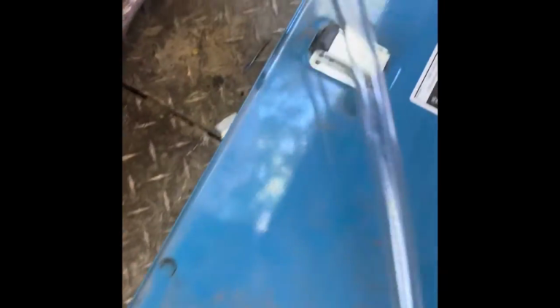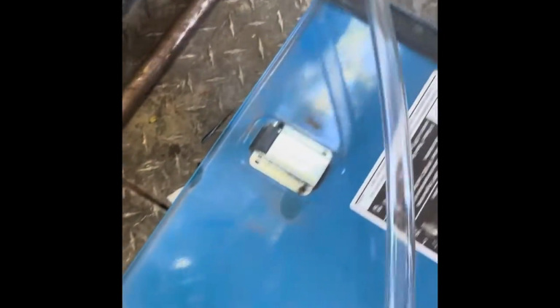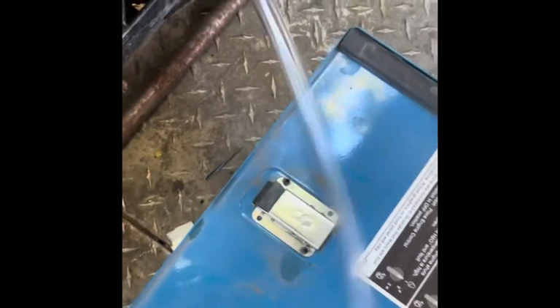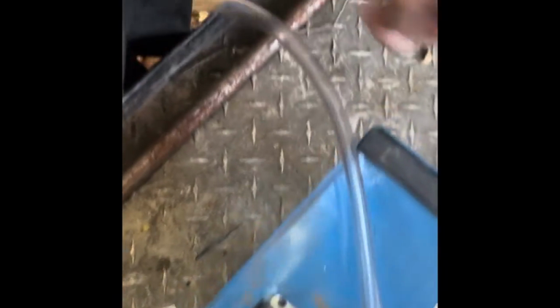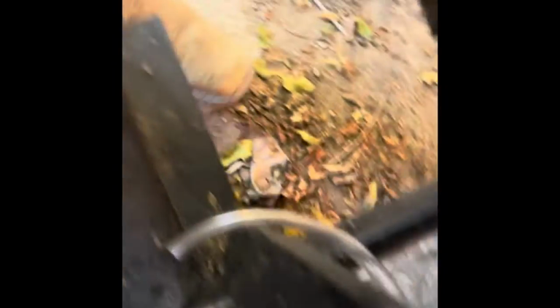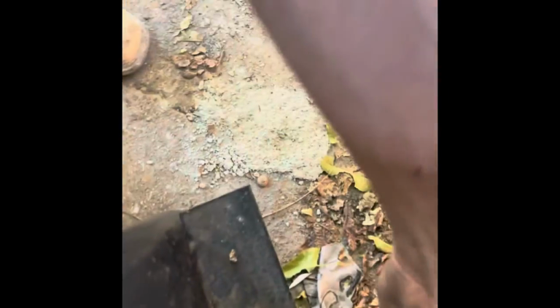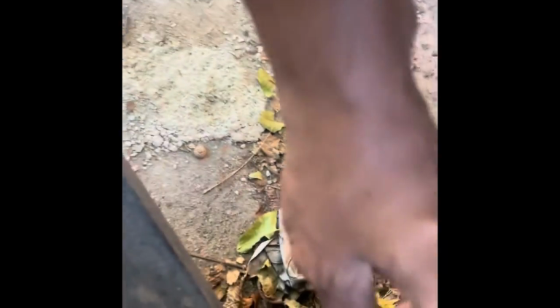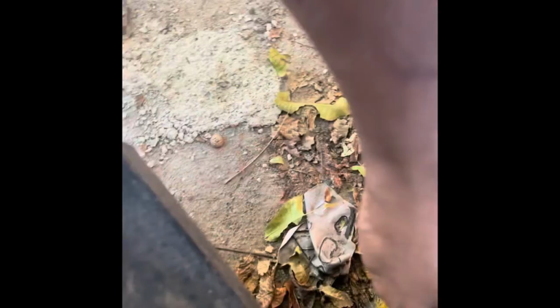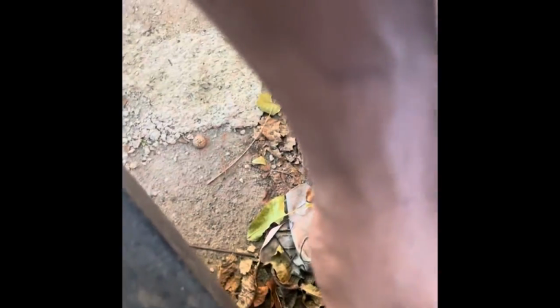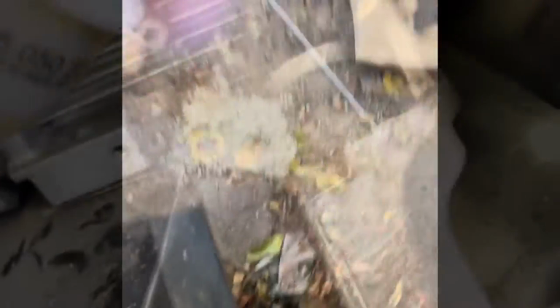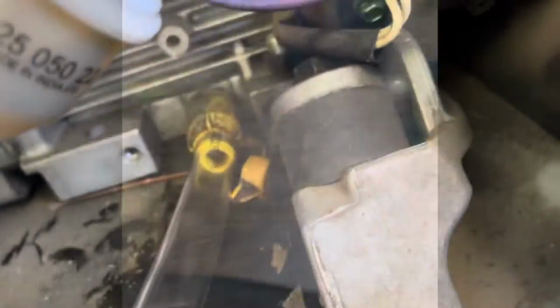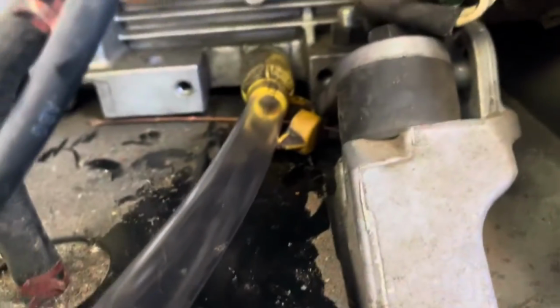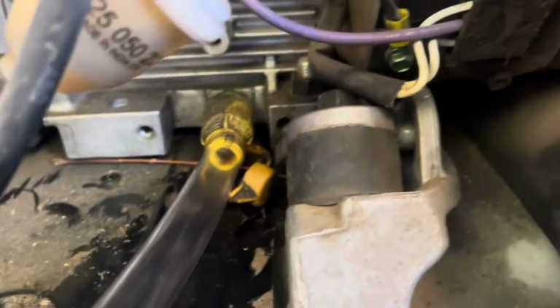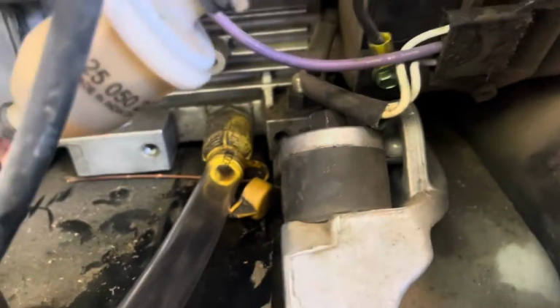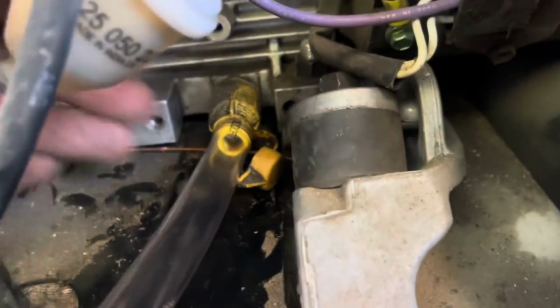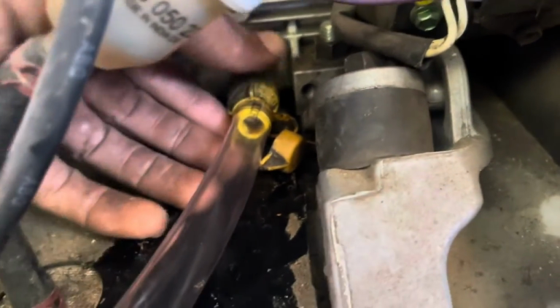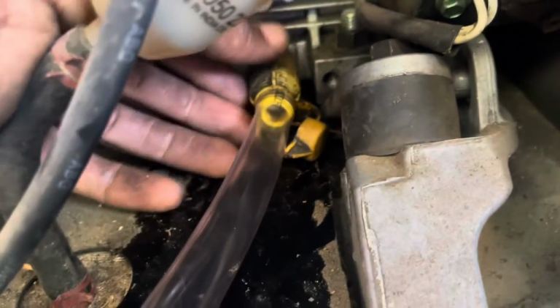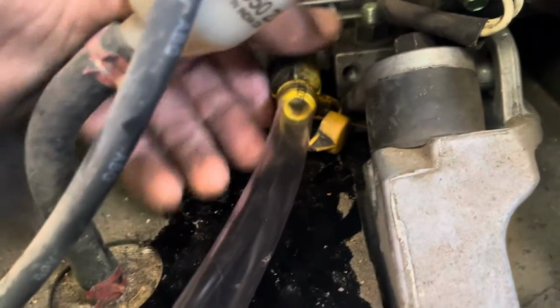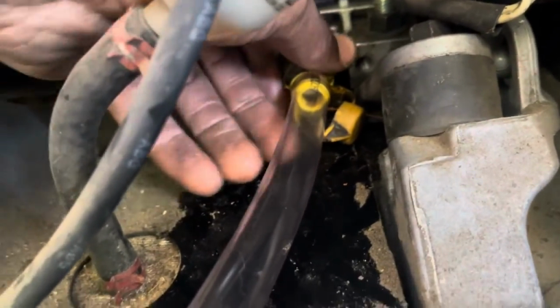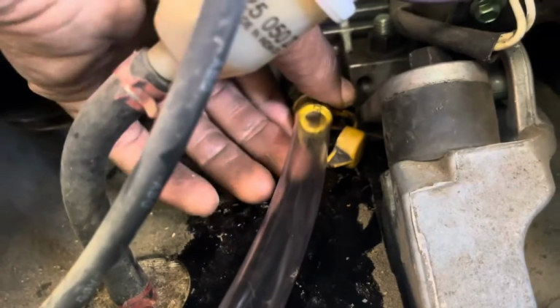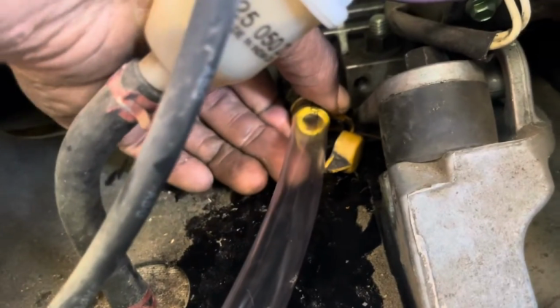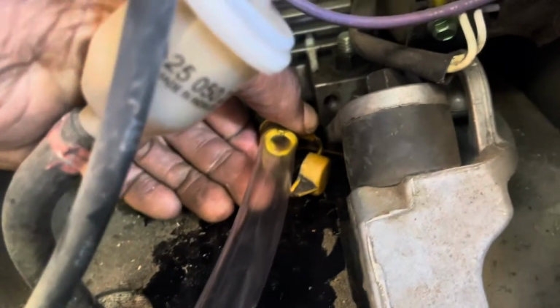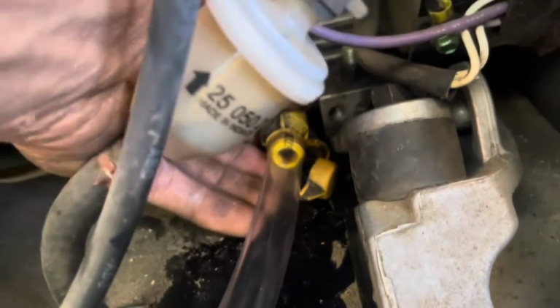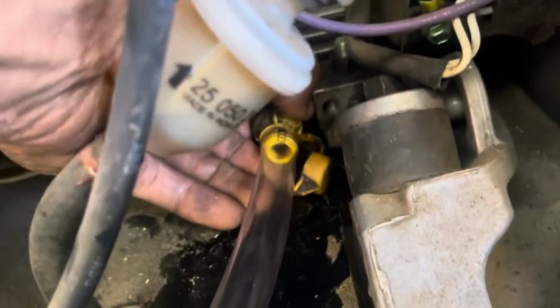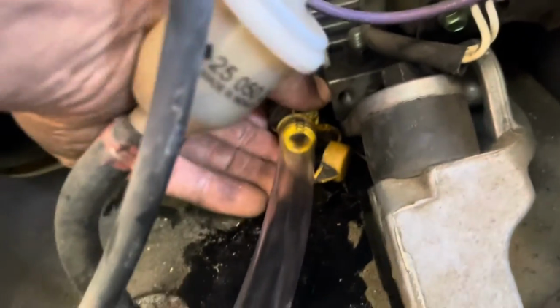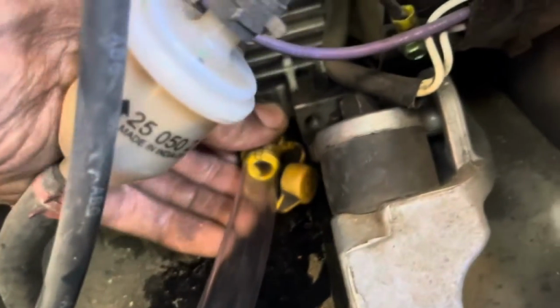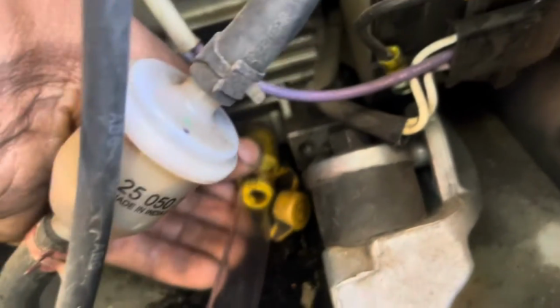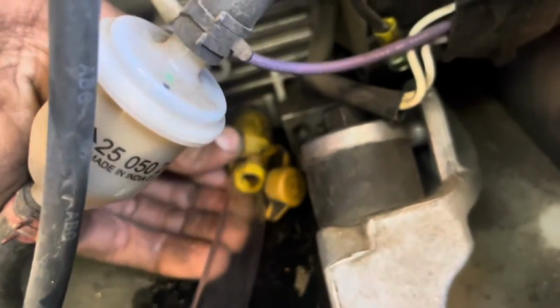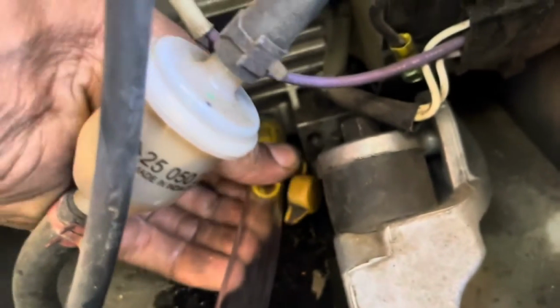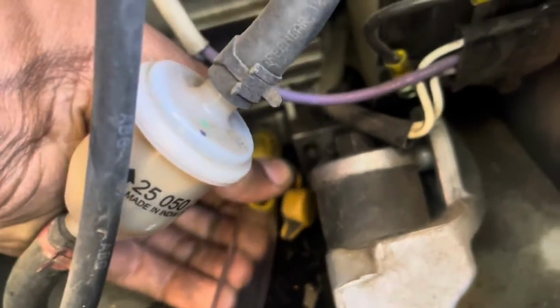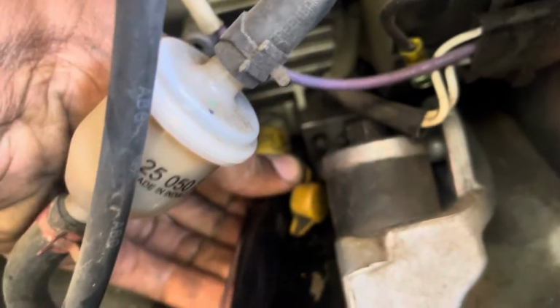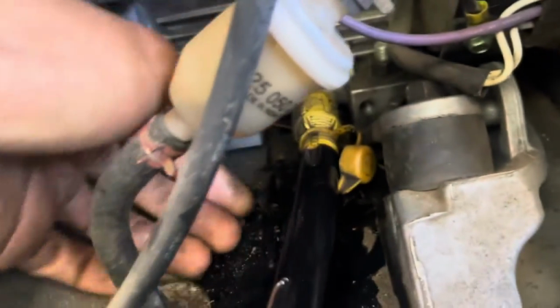We're going to drain this in a bucket — you can use just an oil can or something like that. Don't break this. Twist it and pull out — twist counterclockwise, pull out.